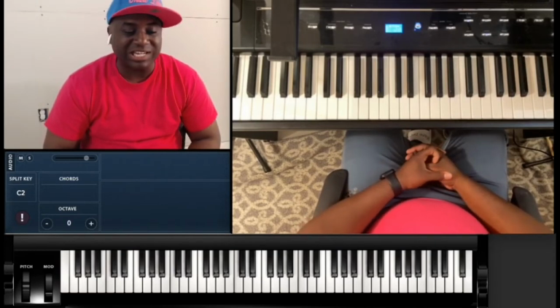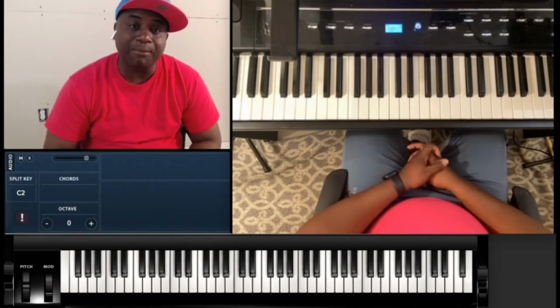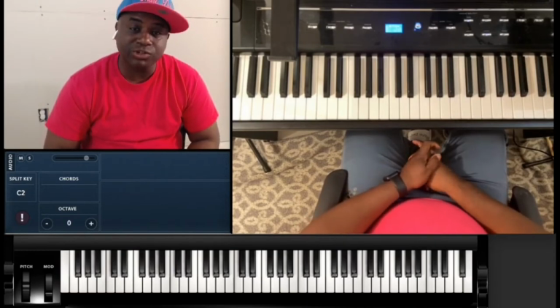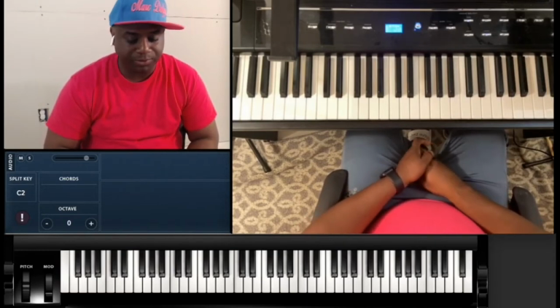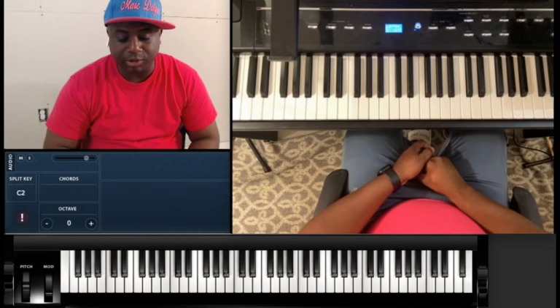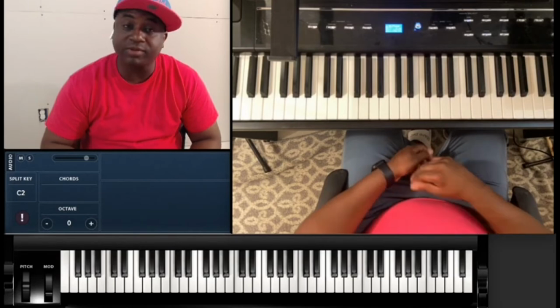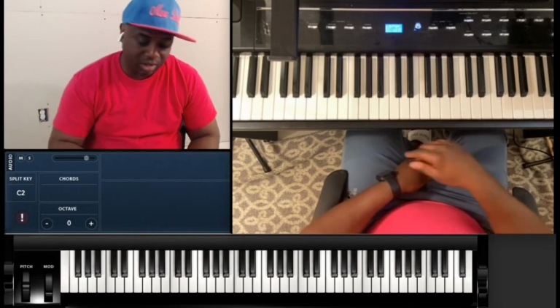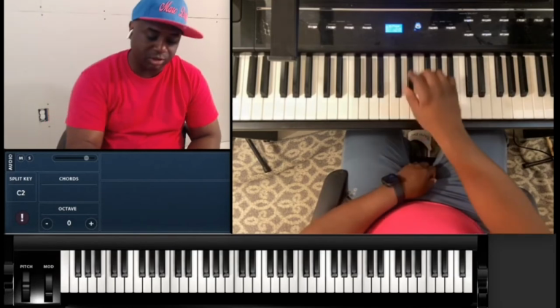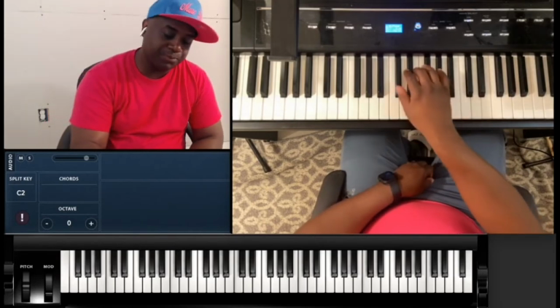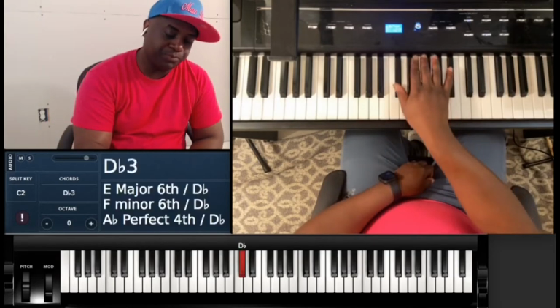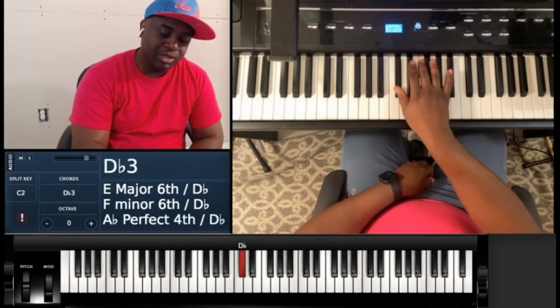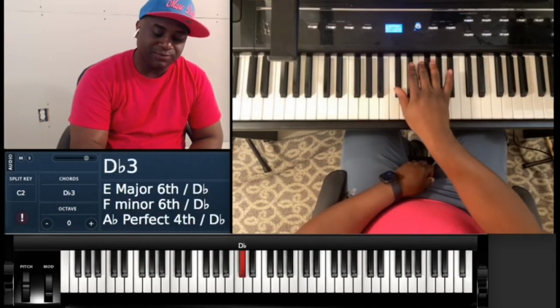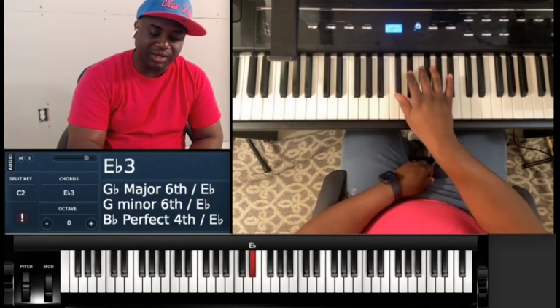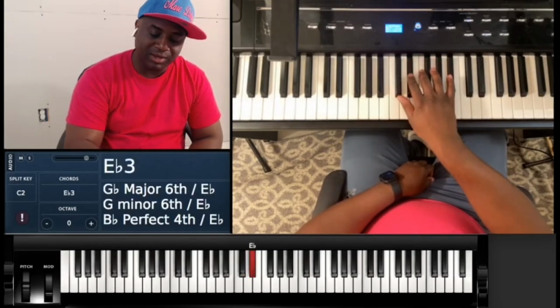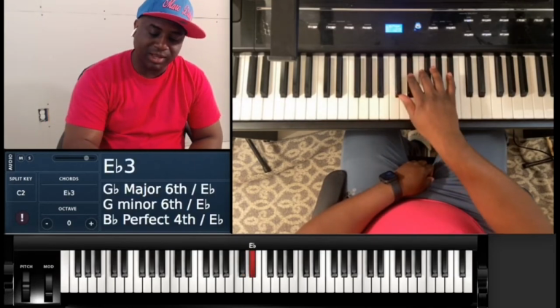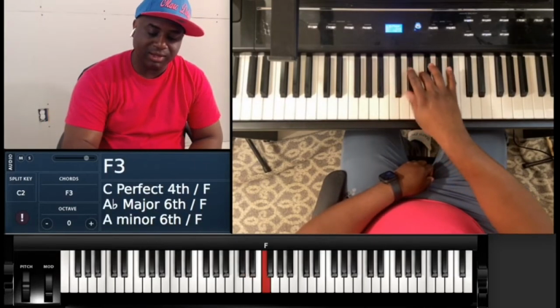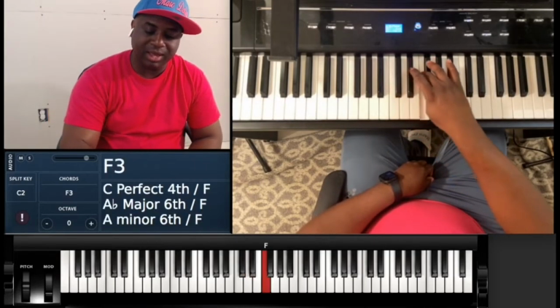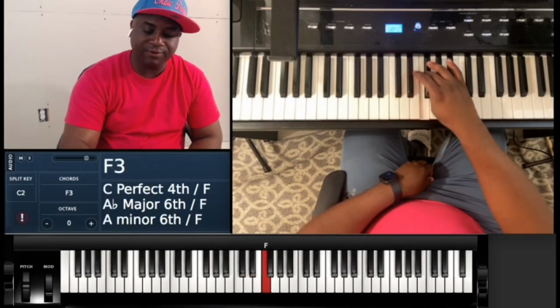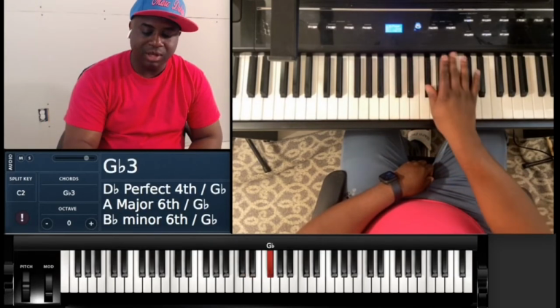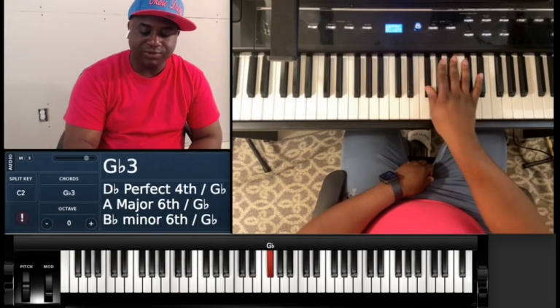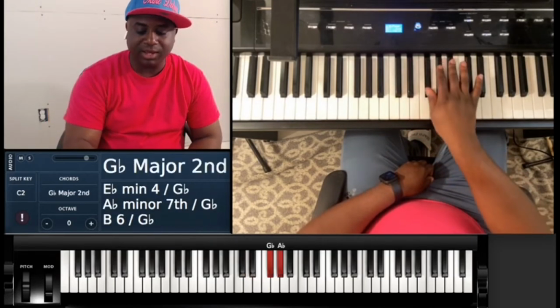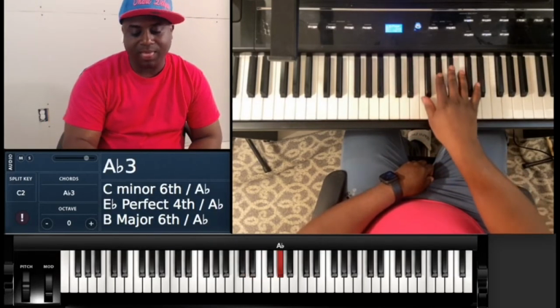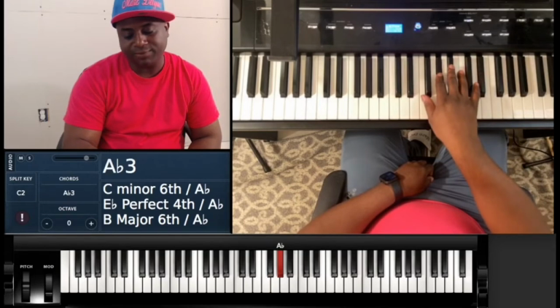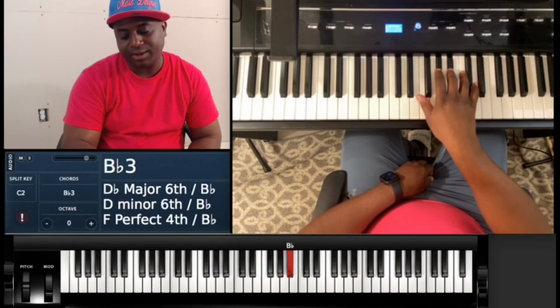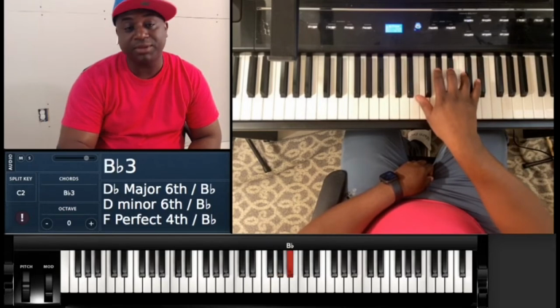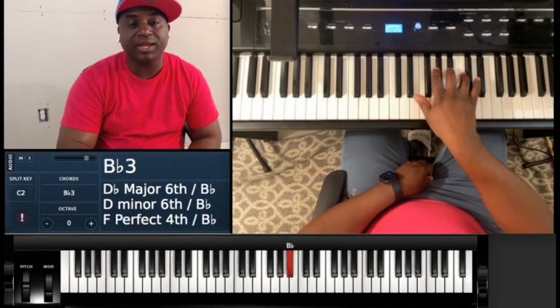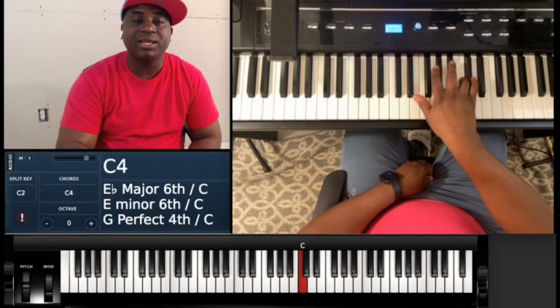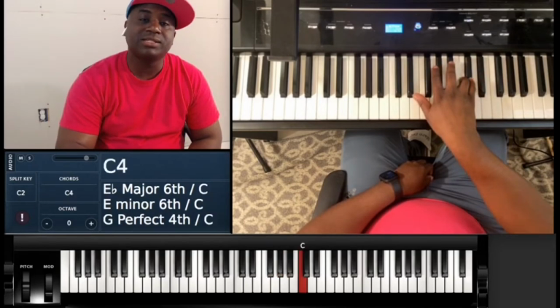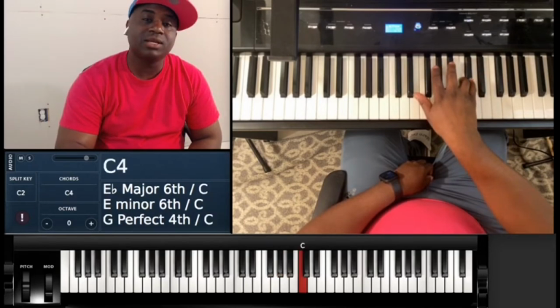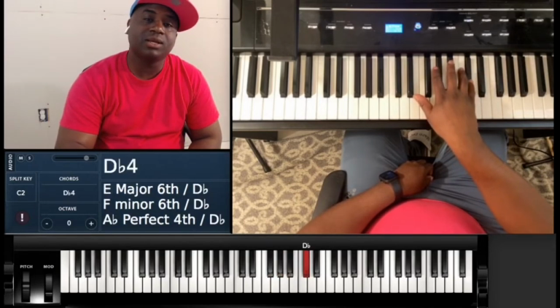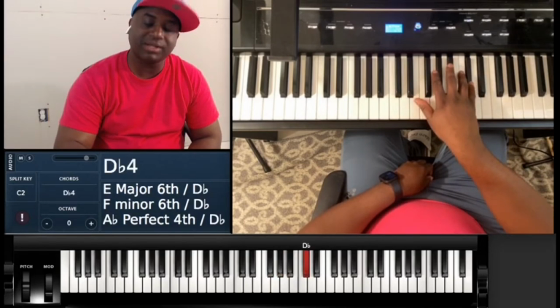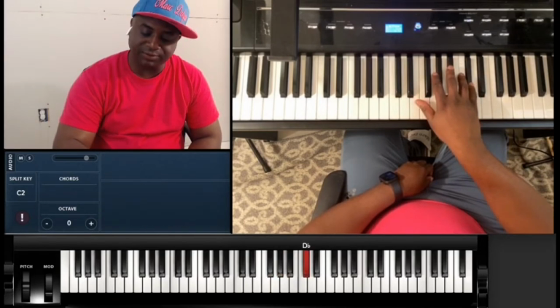Let me give you the scale — it's gonna be D-flat, E-flat, F, G-flat, A-flat, D-flat, C, back to D-flat.